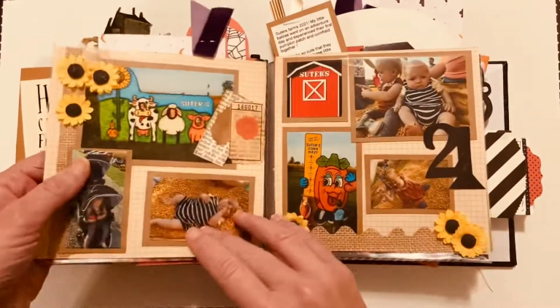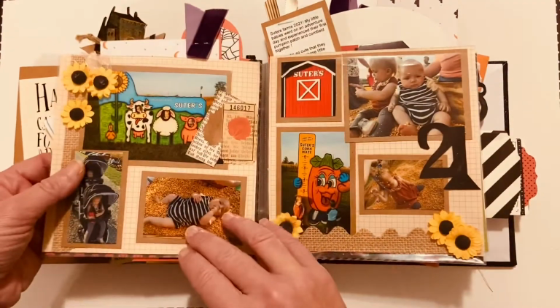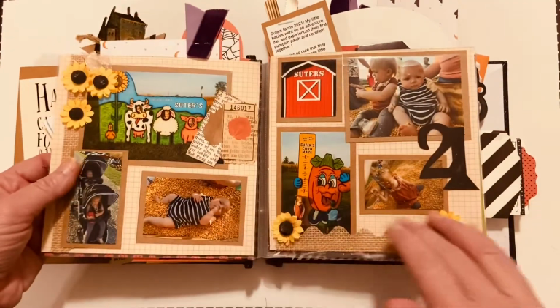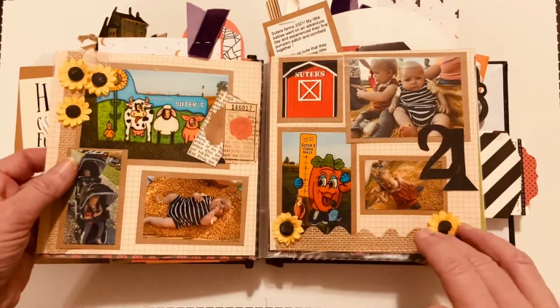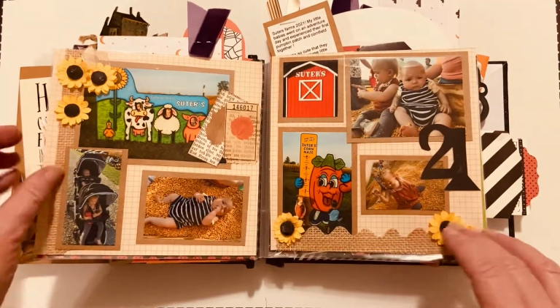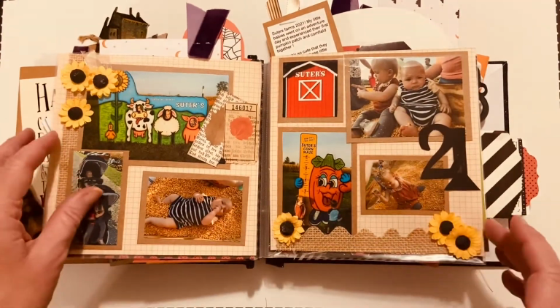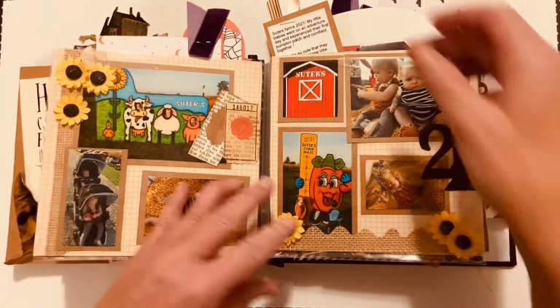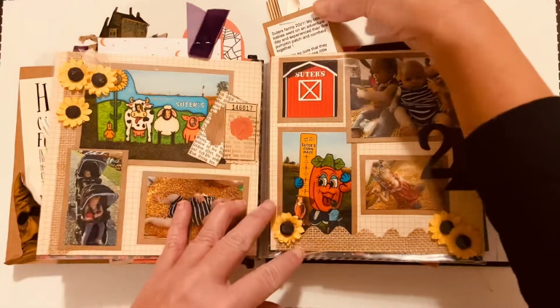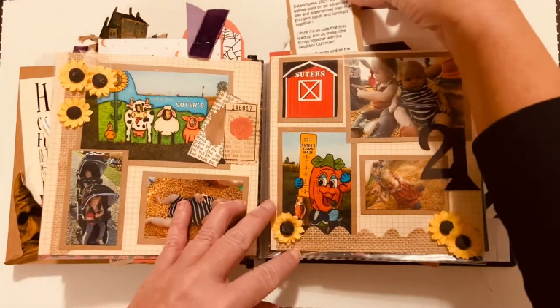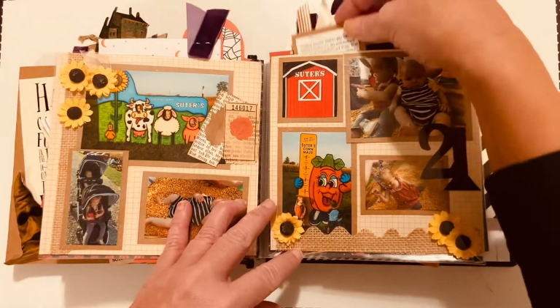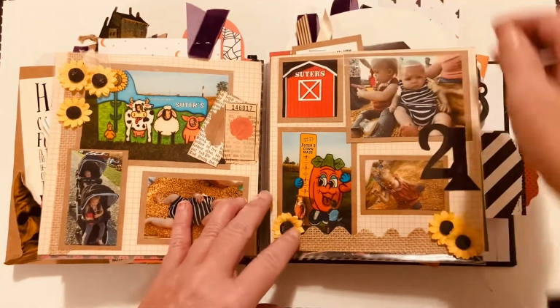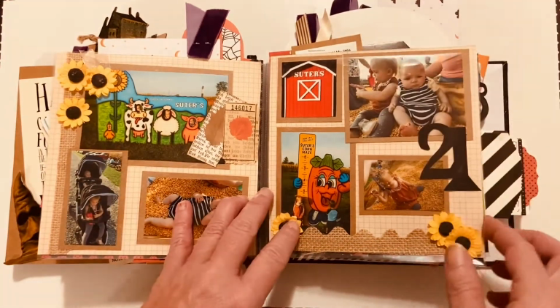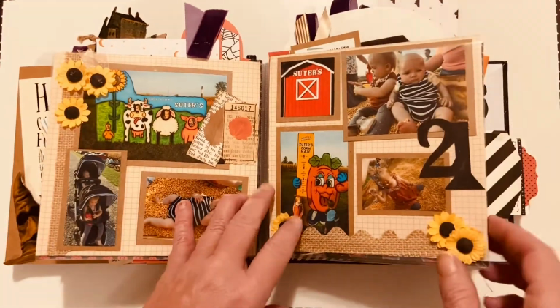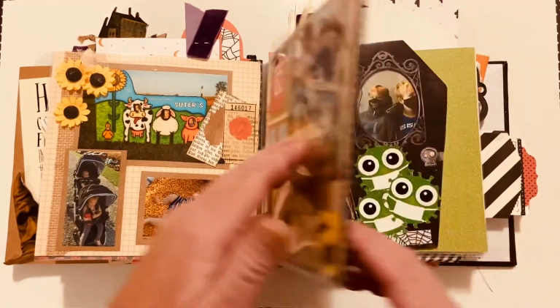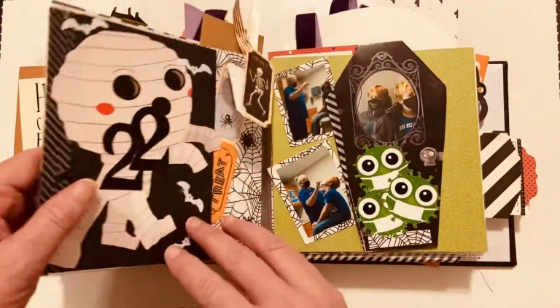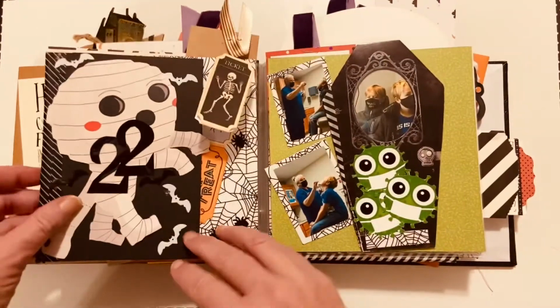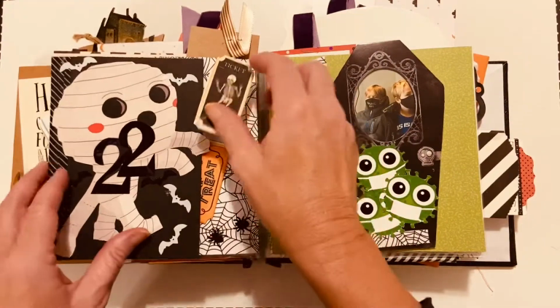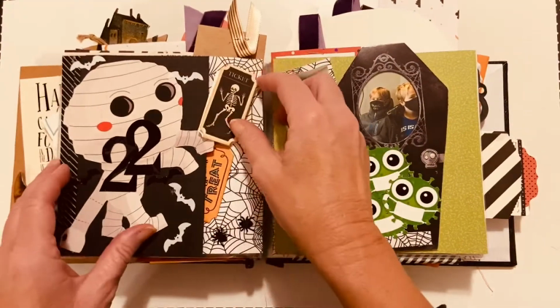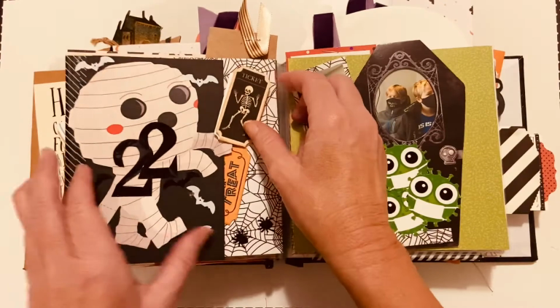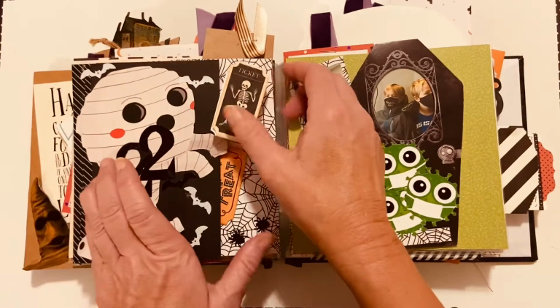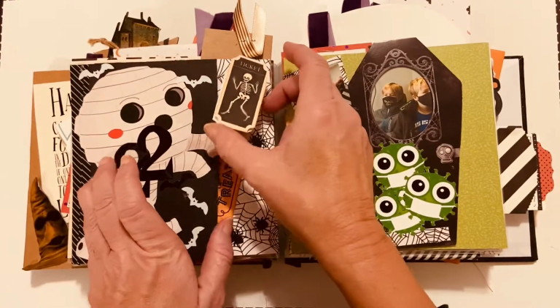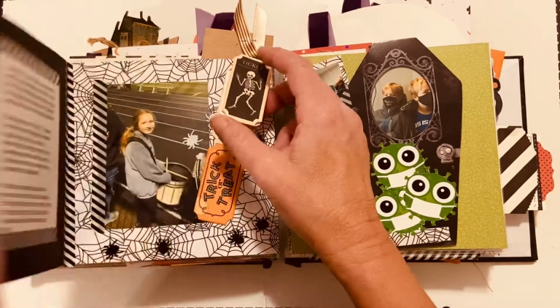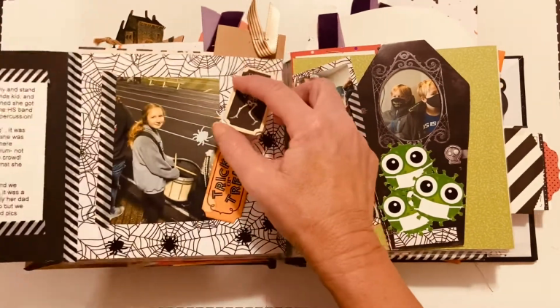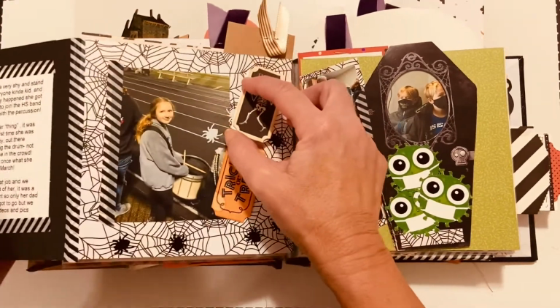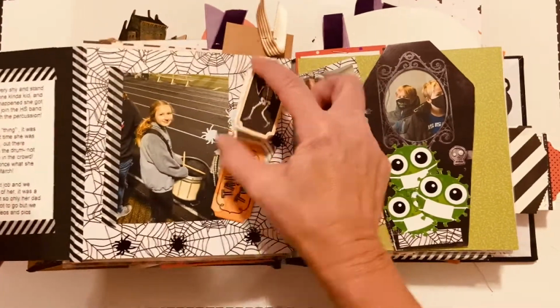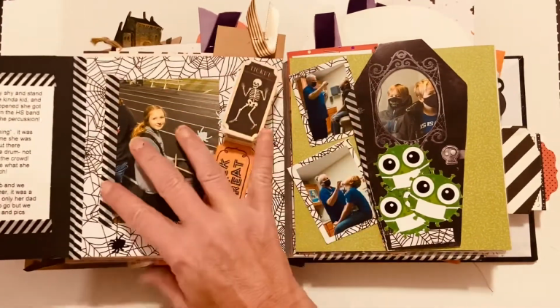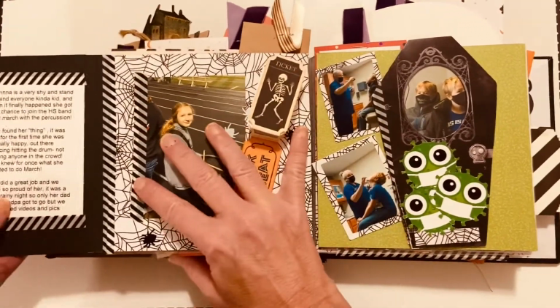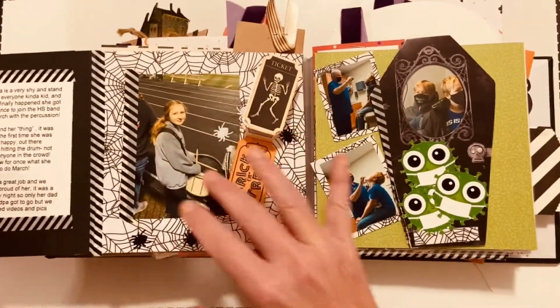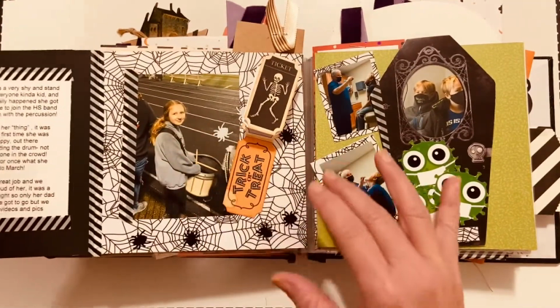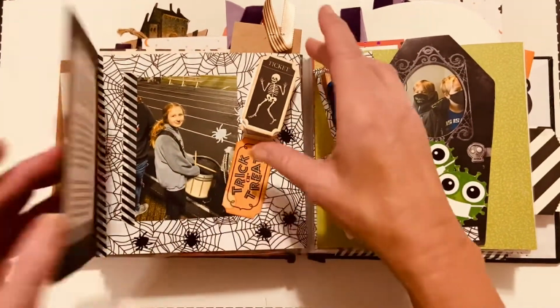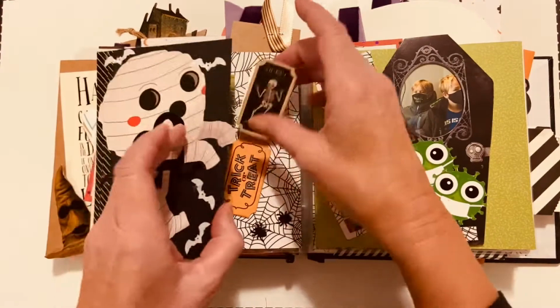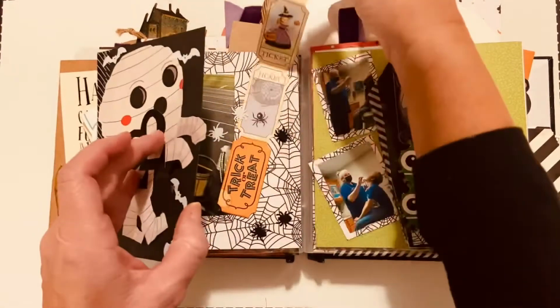We go to Suitors and then more journaling tucked in. The babies. Then we have this little flip out here — you'll see Karenna. Tickets.